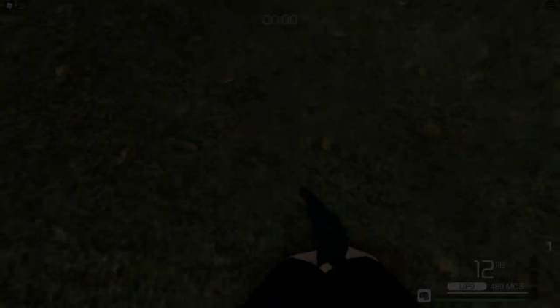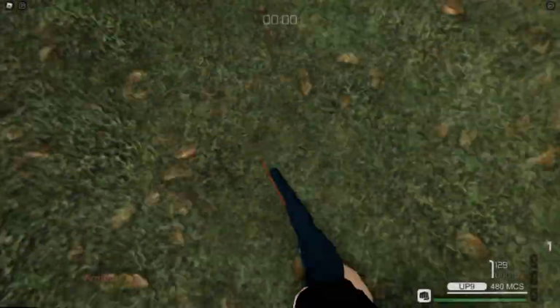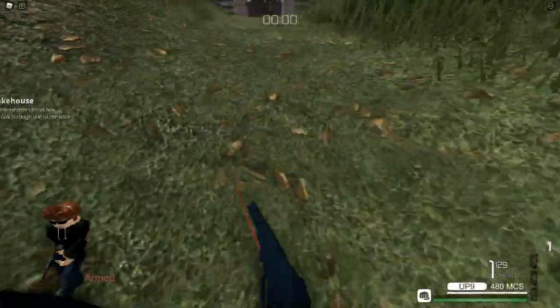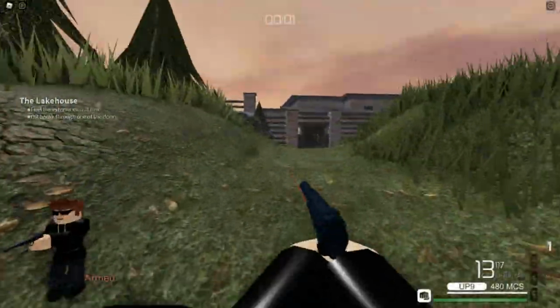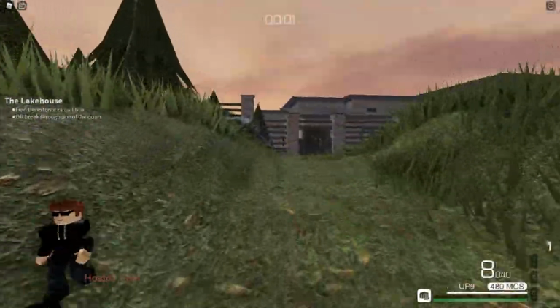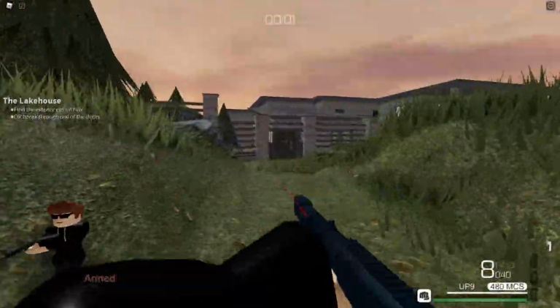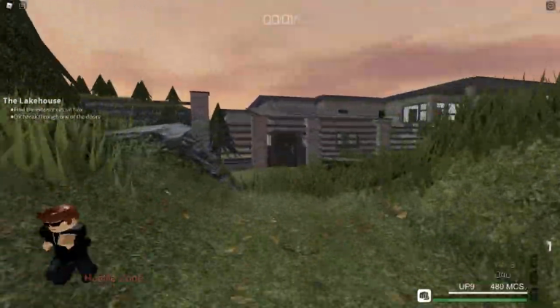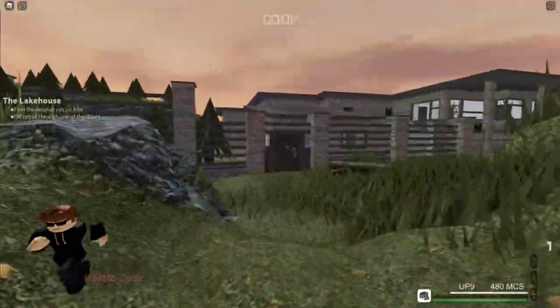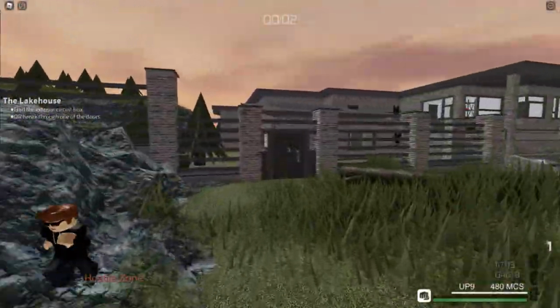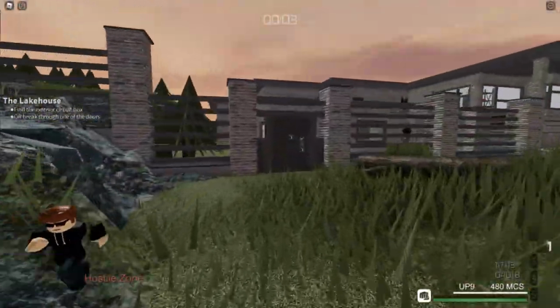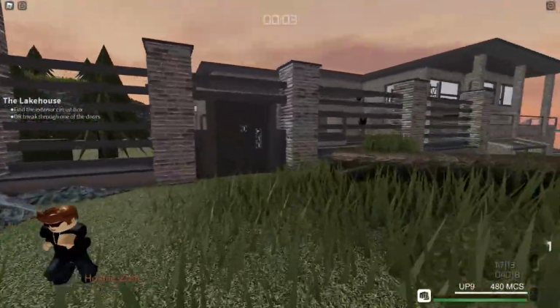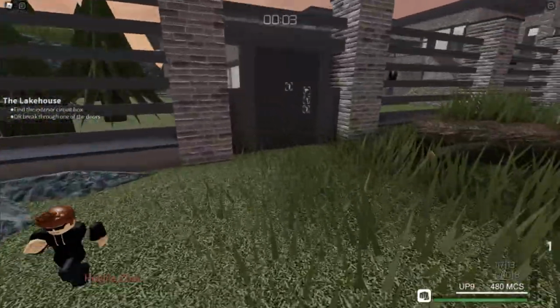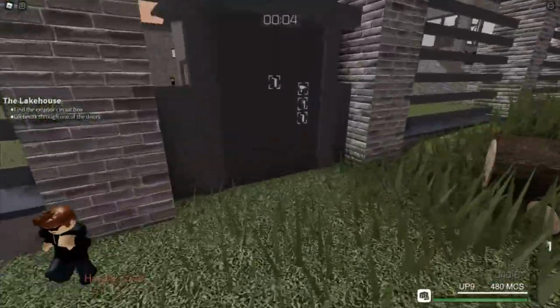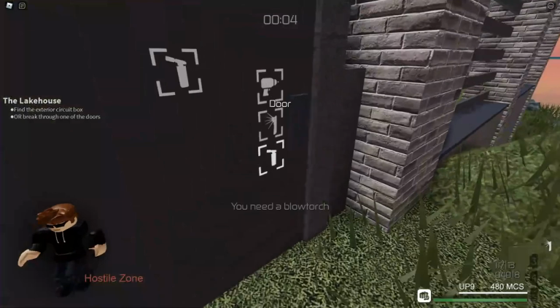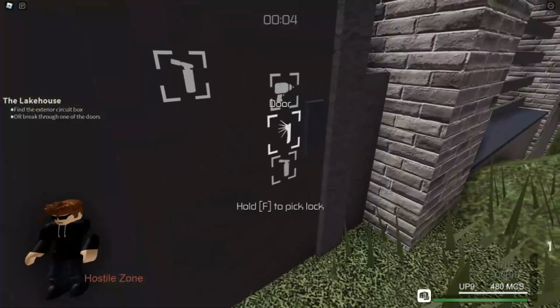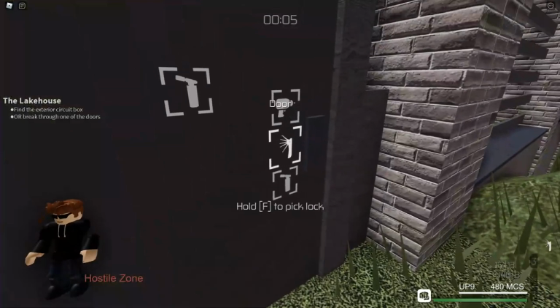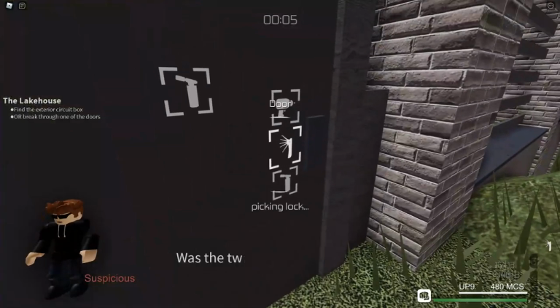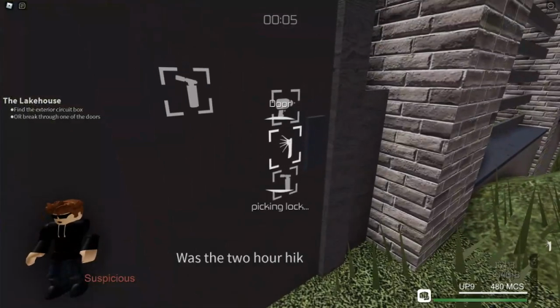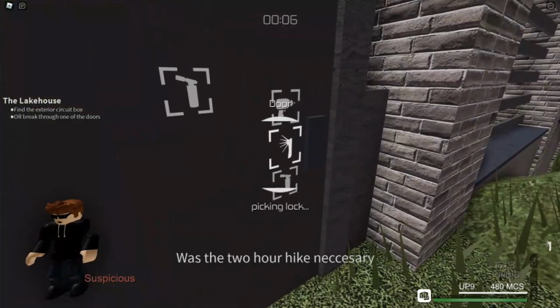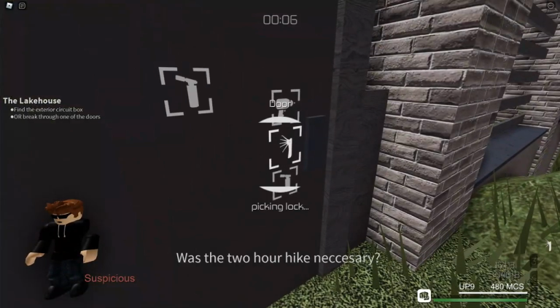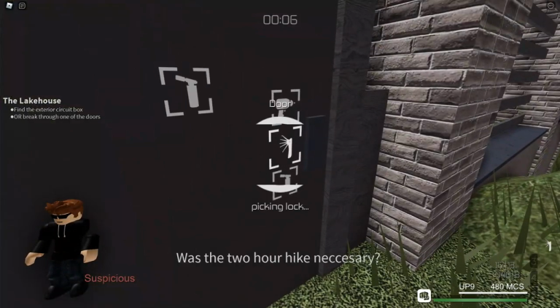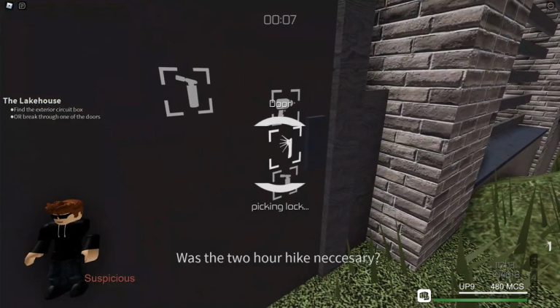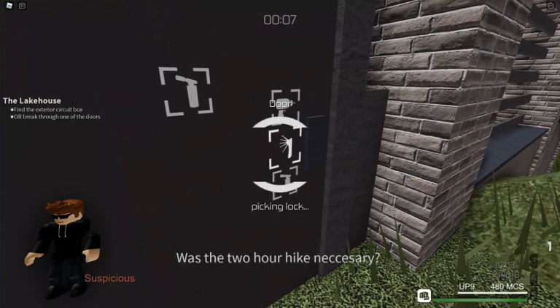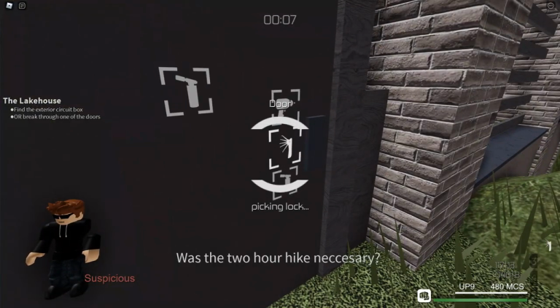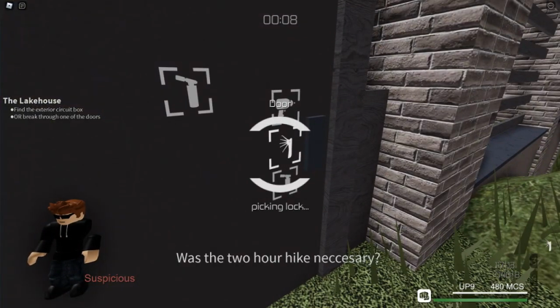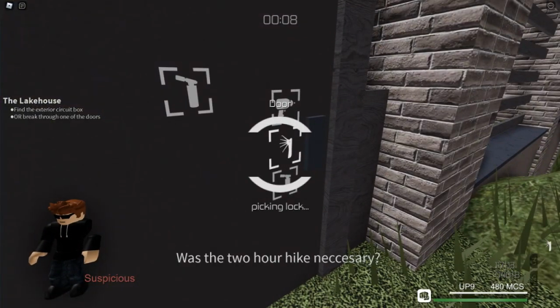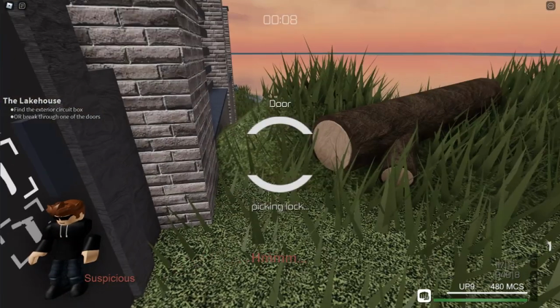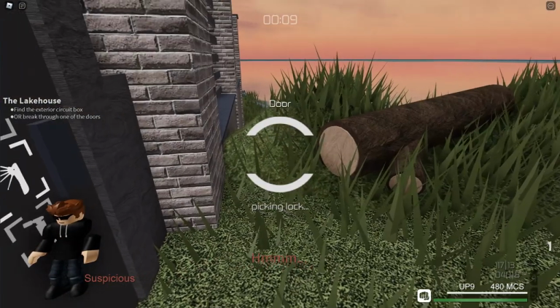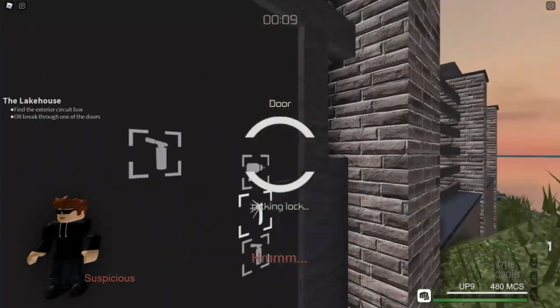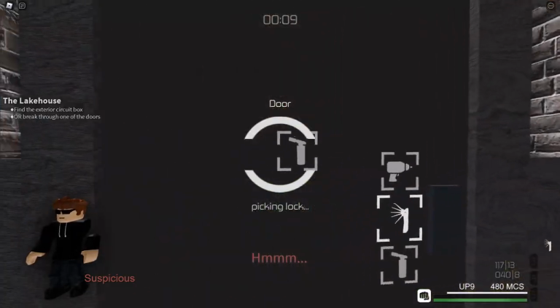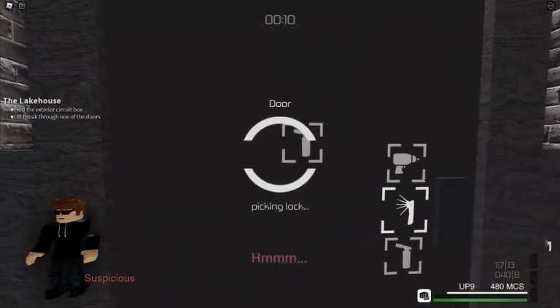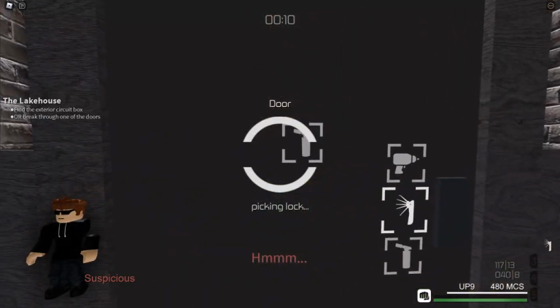The first thing you need to do is drop your bag and lockpick this door. It's not necessary to go in since you can always climb over the fence, but it's necessary for luring to work.